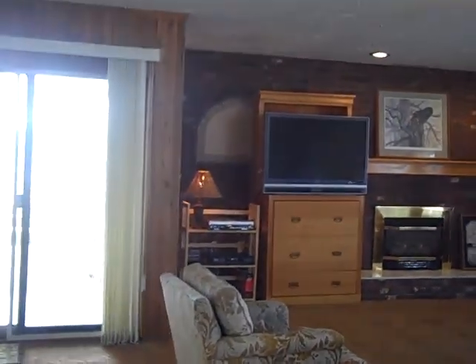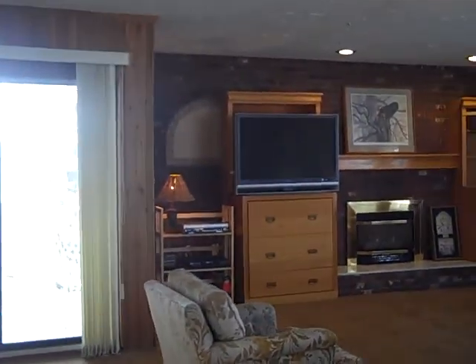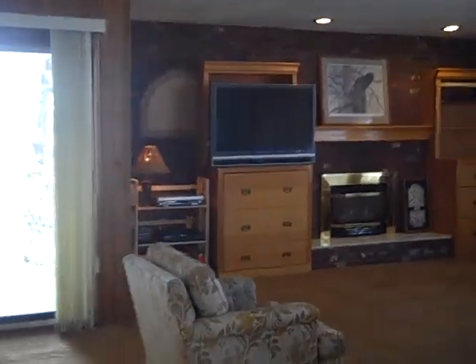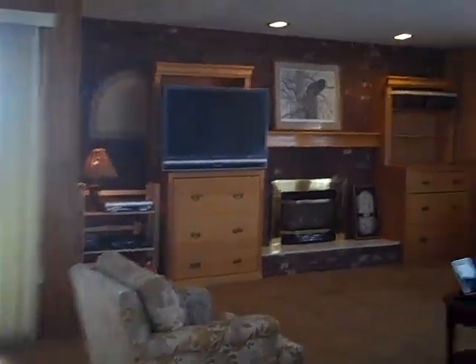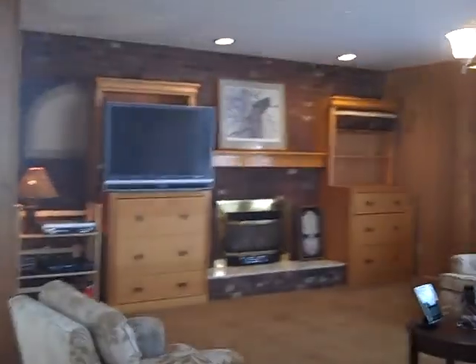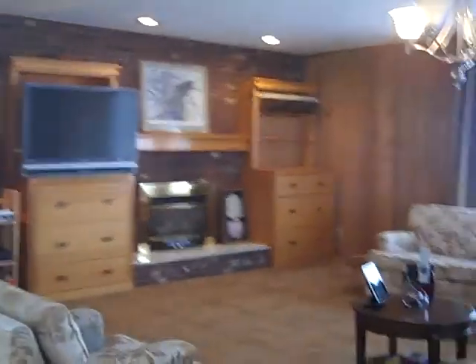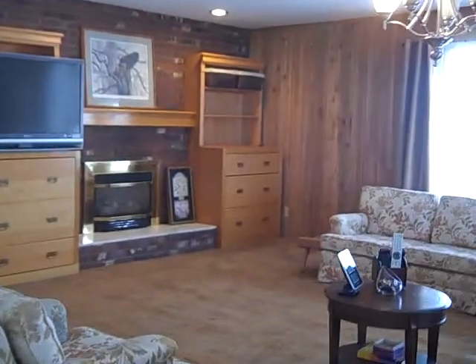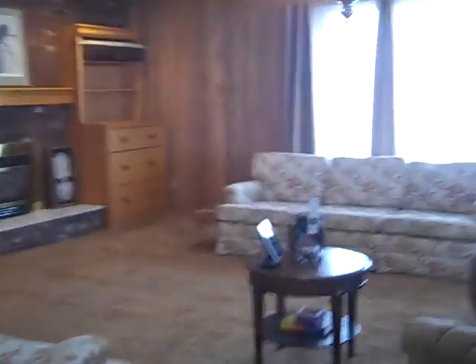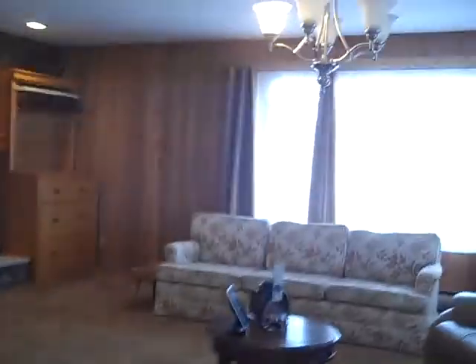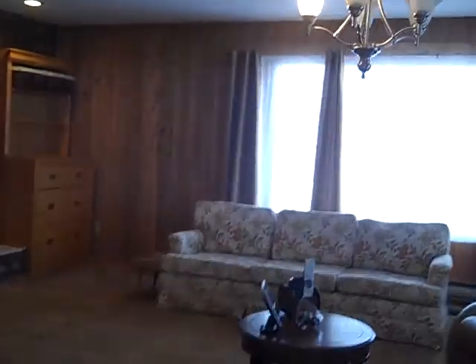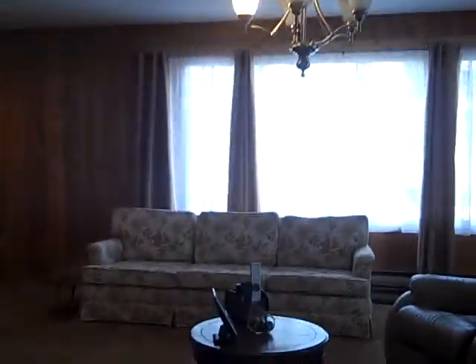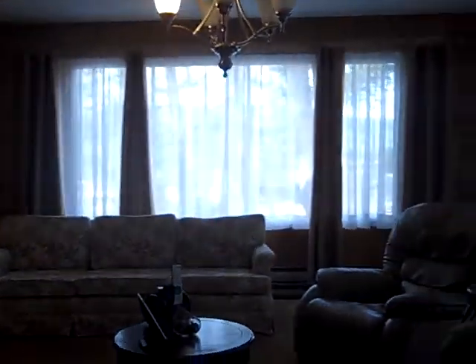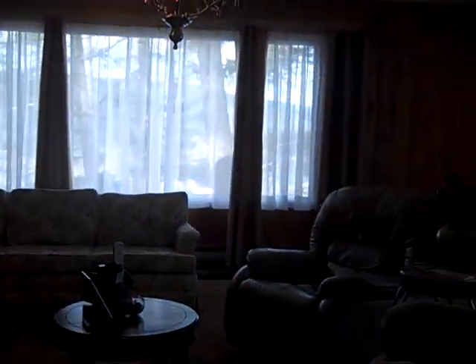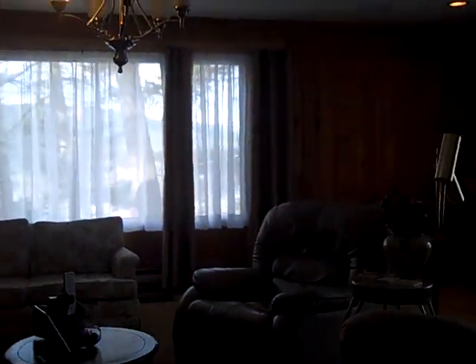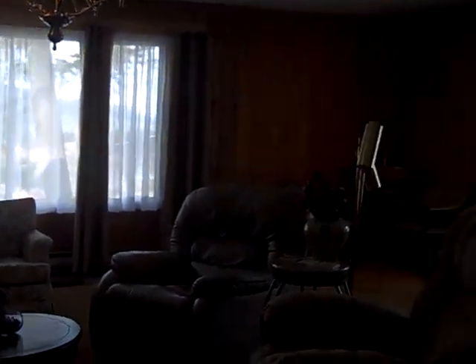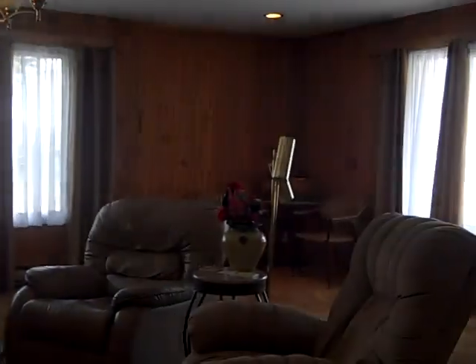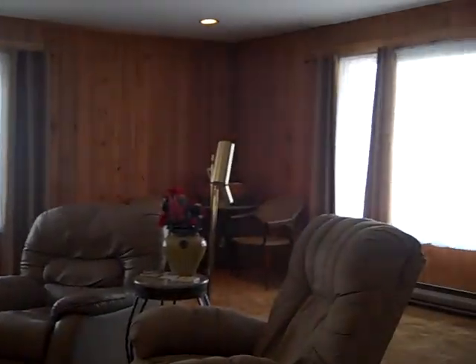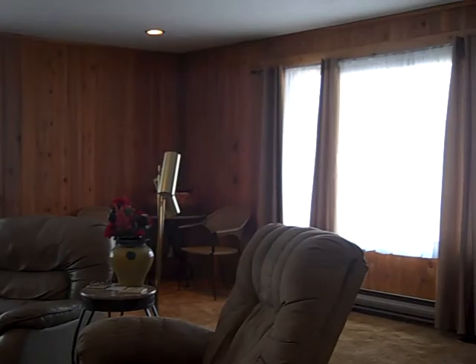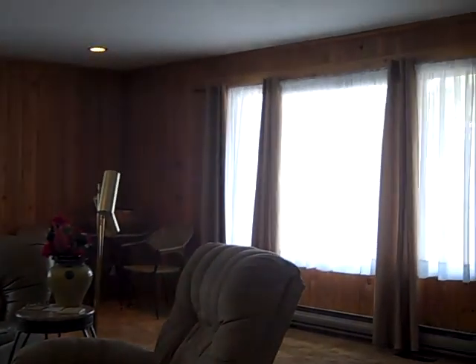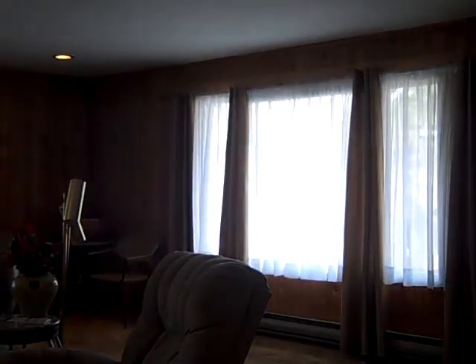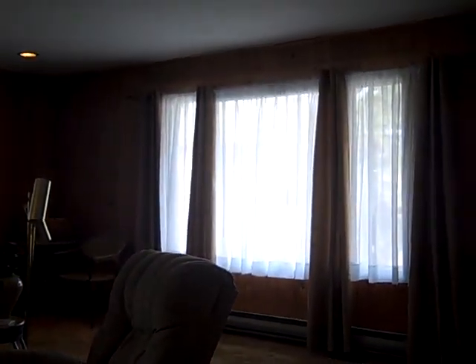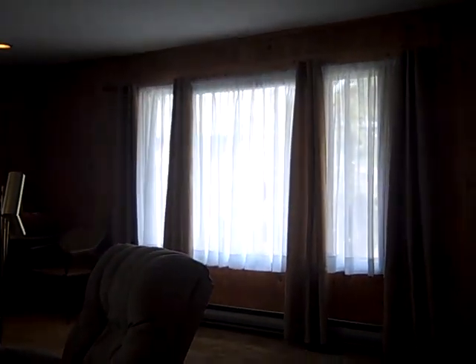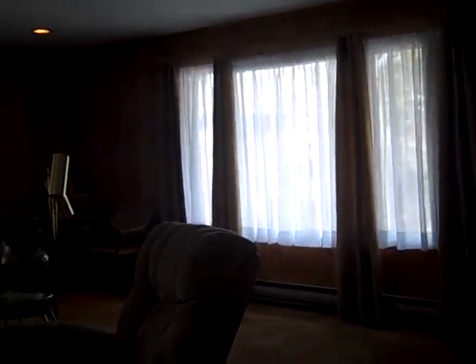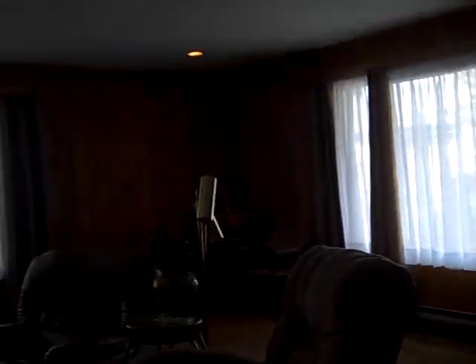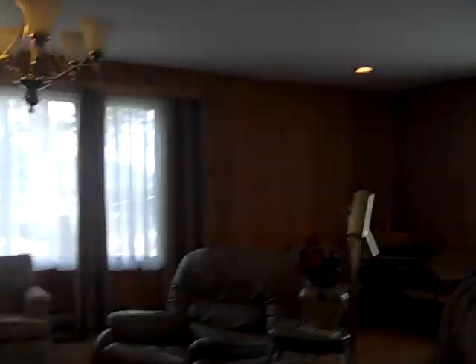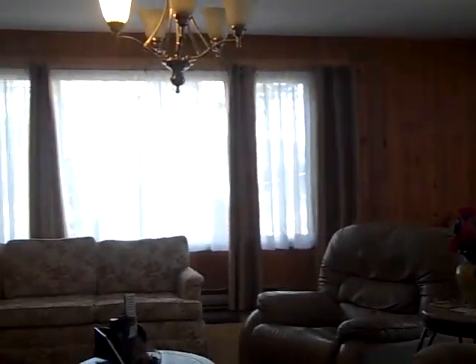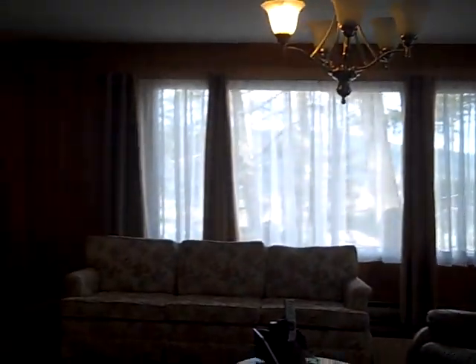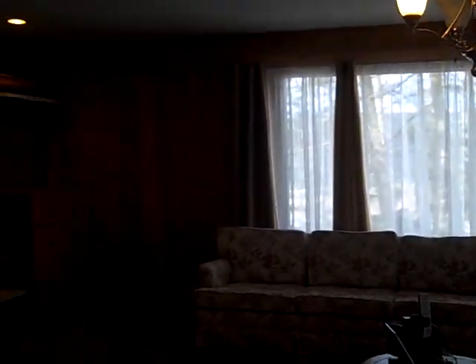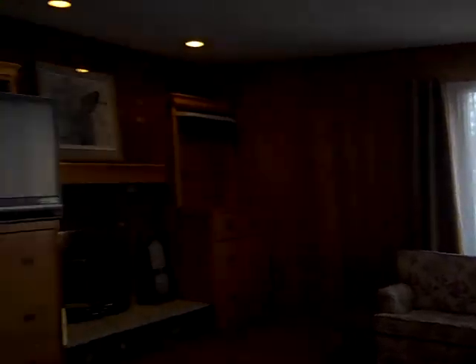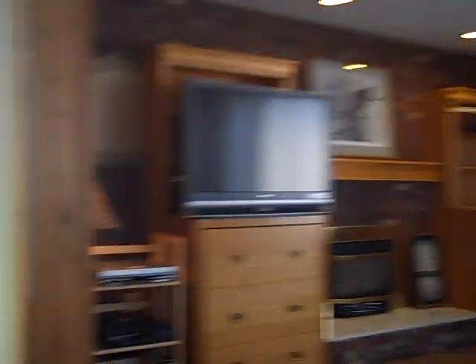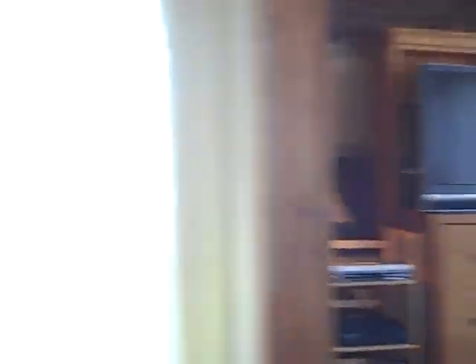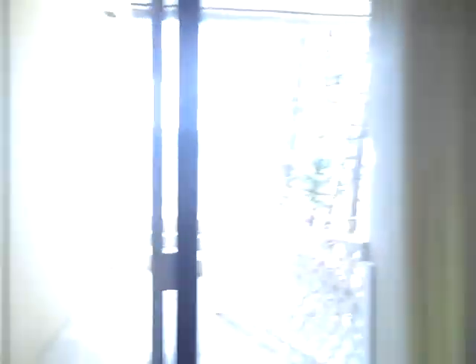And downstairs we've got a little one-bedroom rental suite and a two-bedroom suite, which is just awesome for helping with the mortgage.